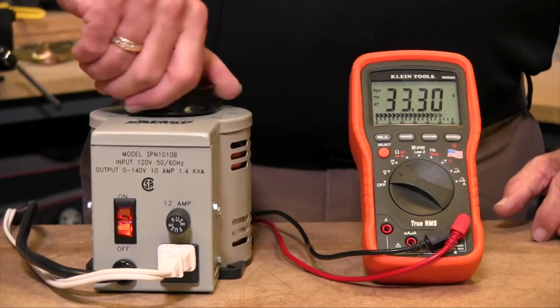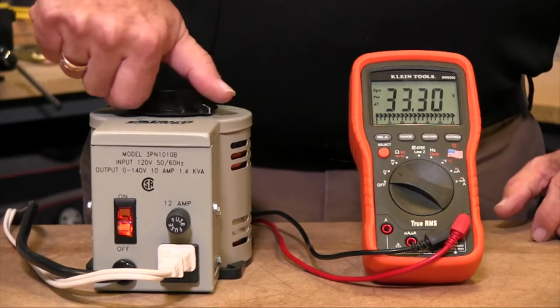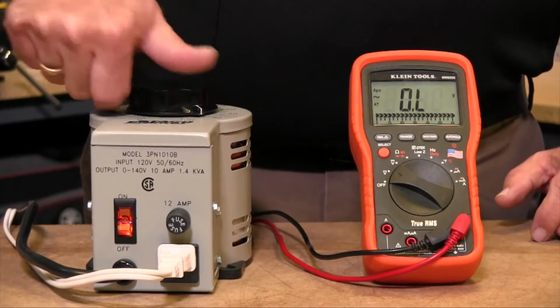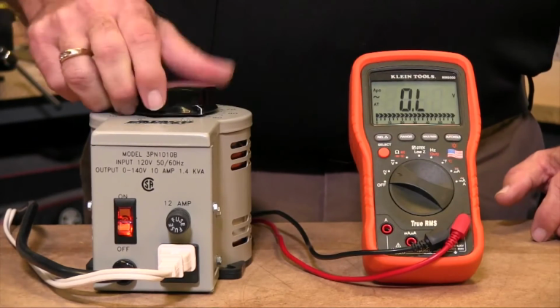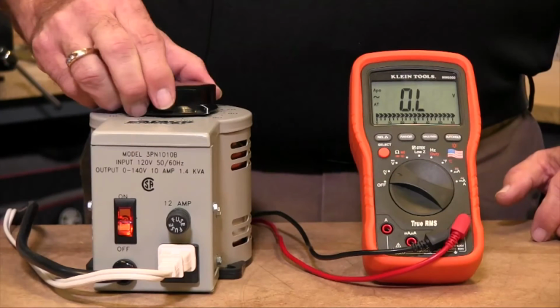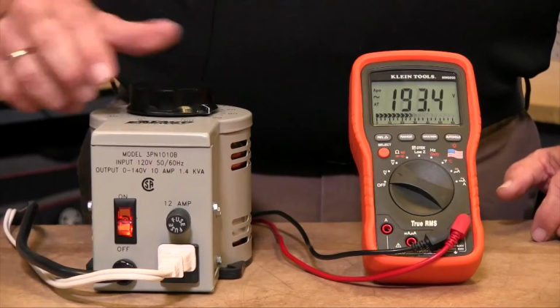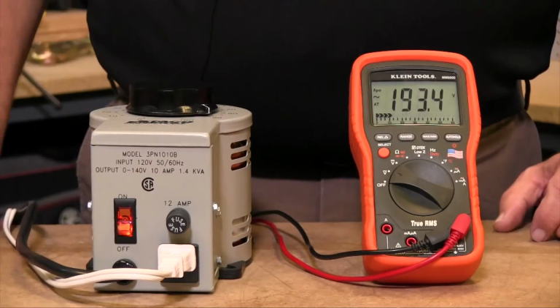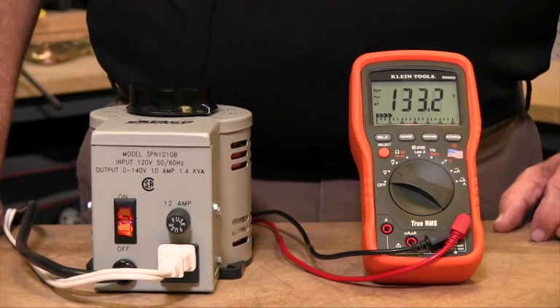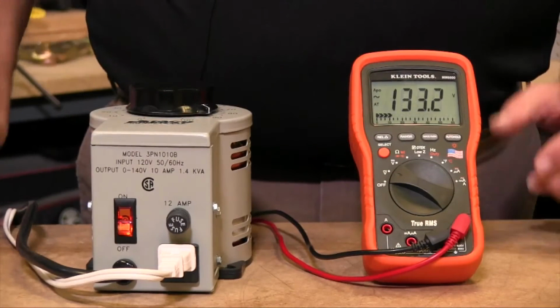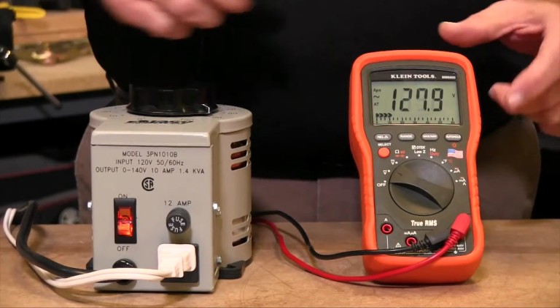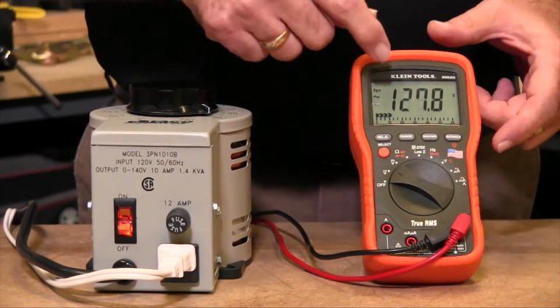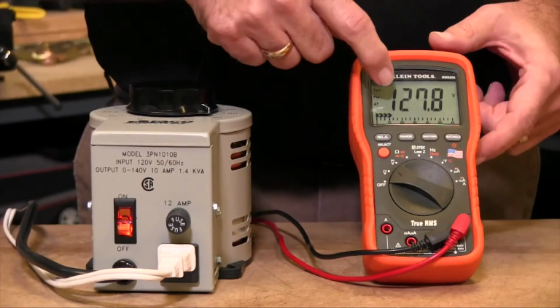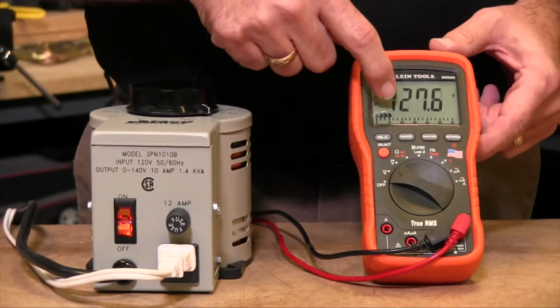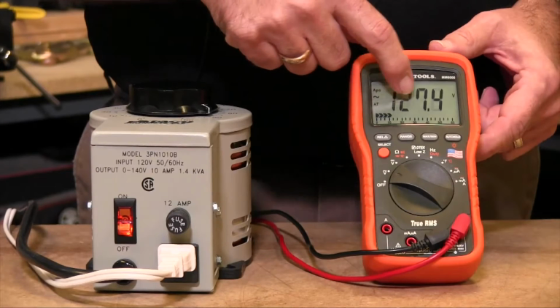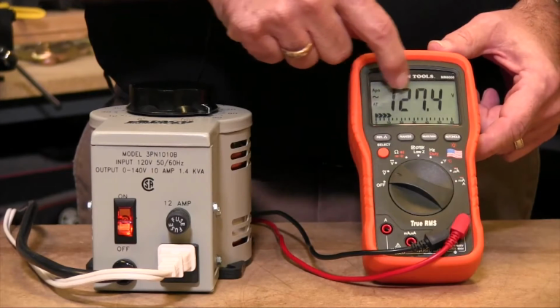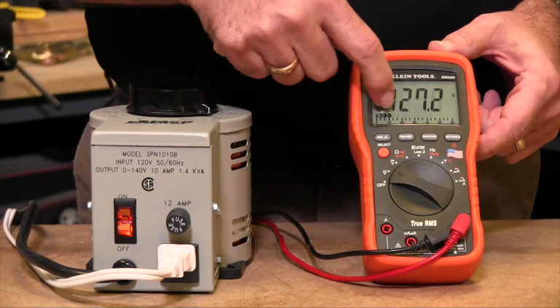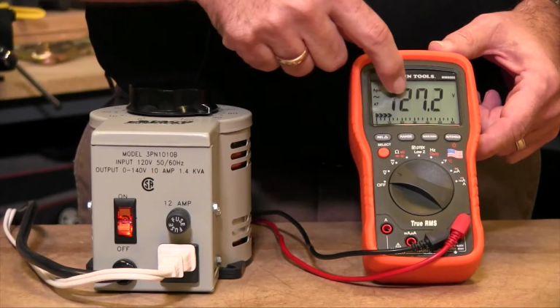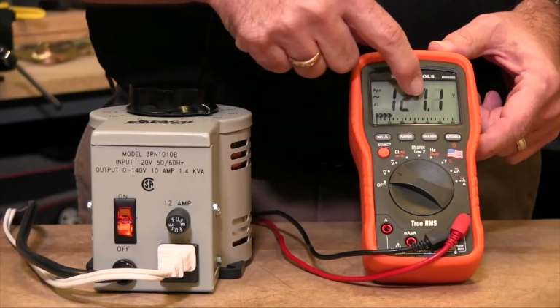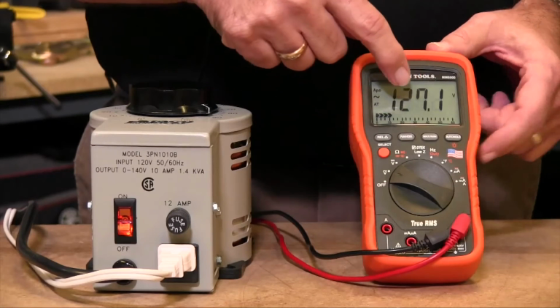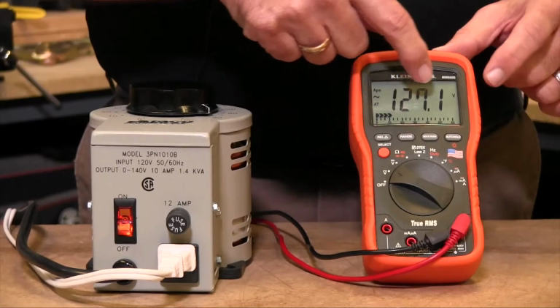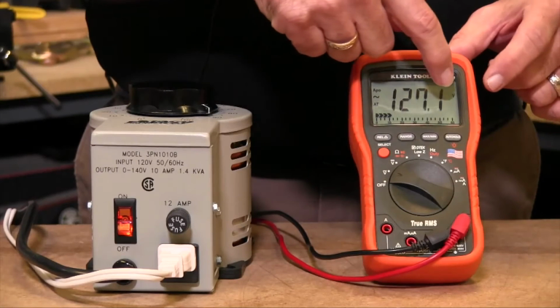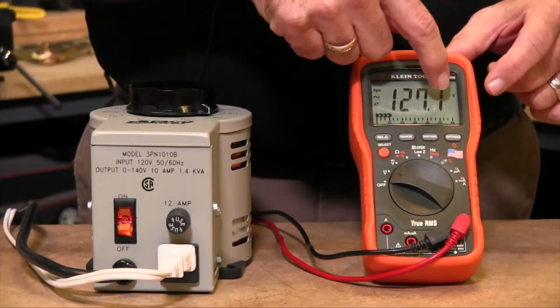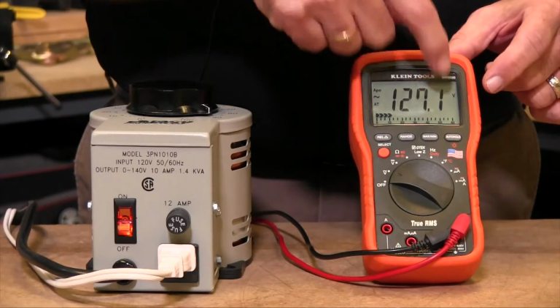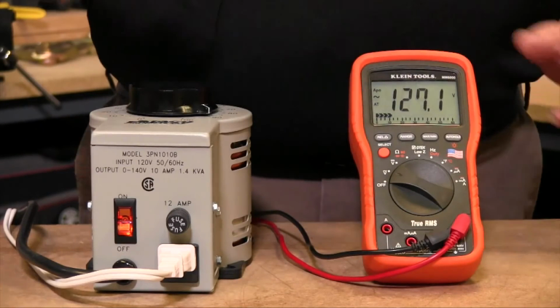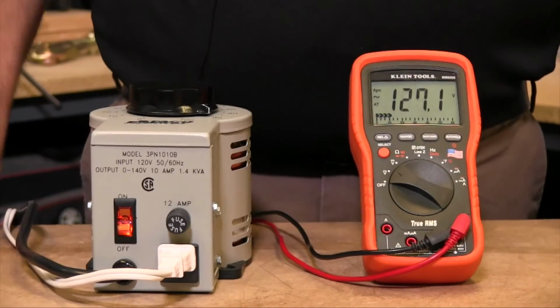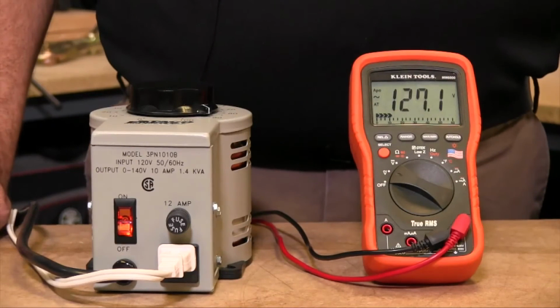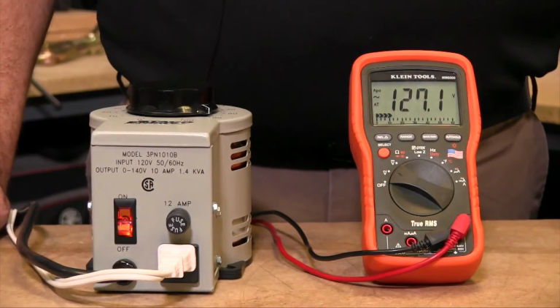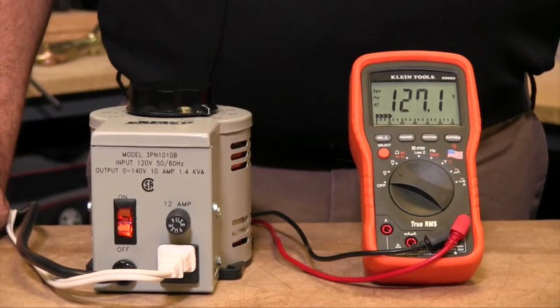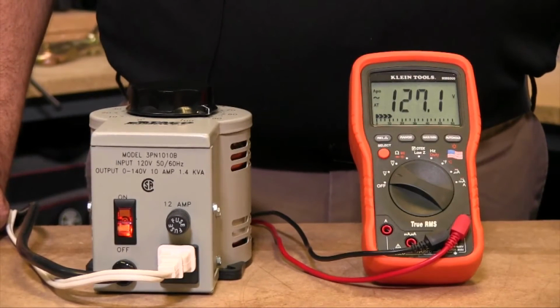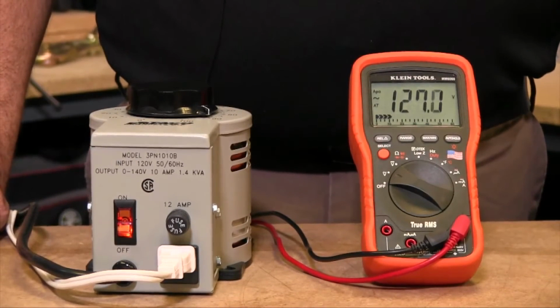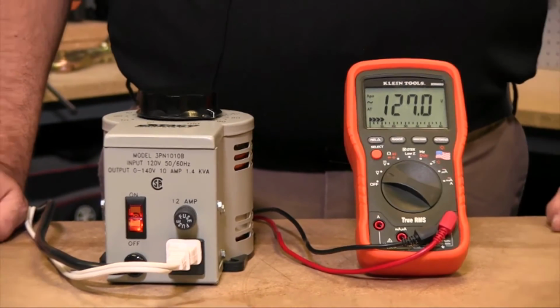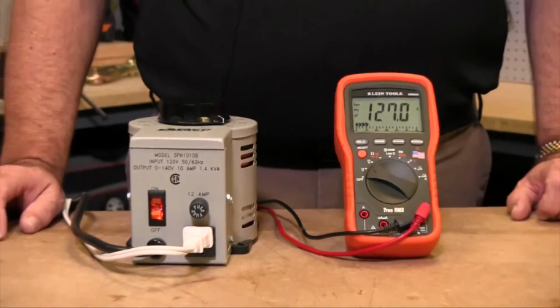If I crank this up to around 120 volts, now I need all of this to display the 120, and it auto-ranged and gave me a single decimal point.